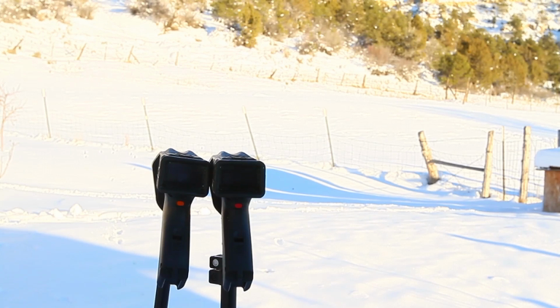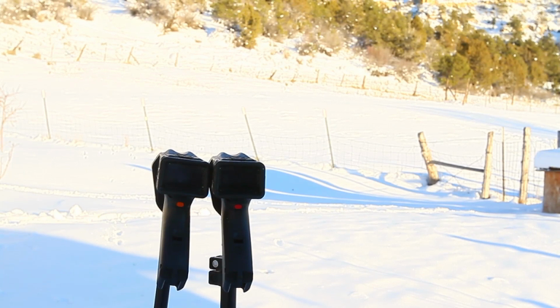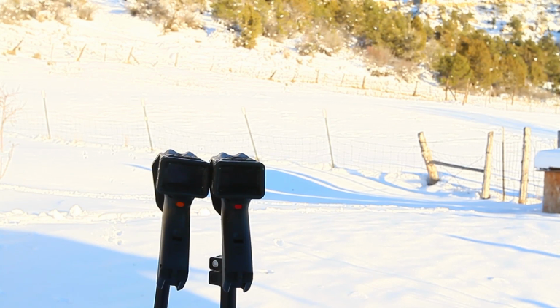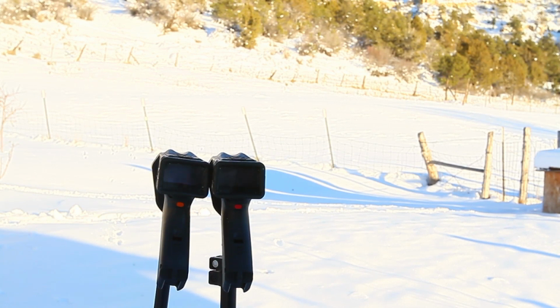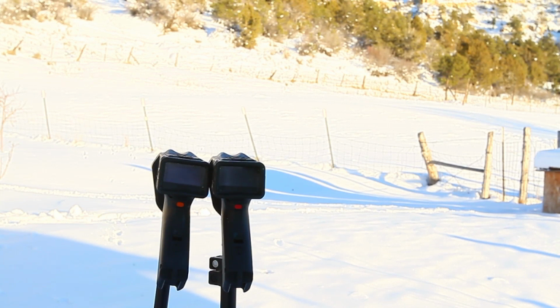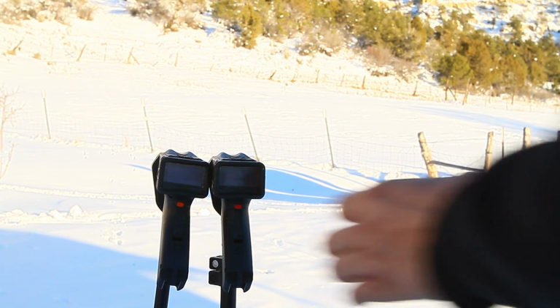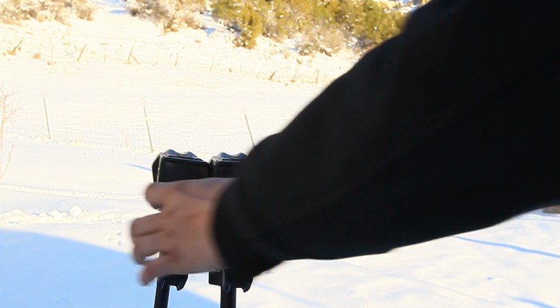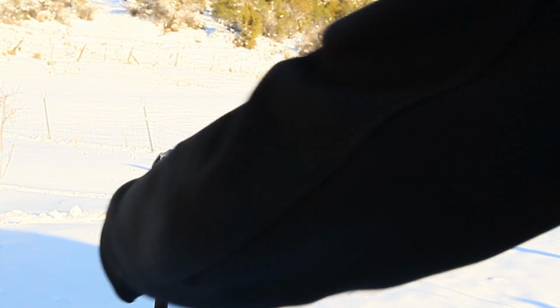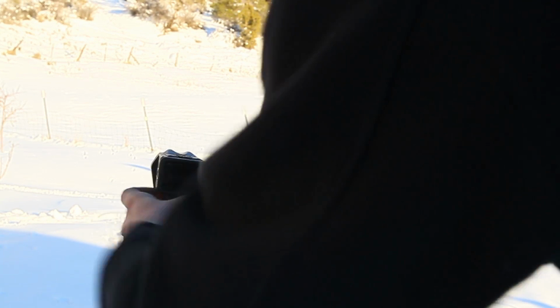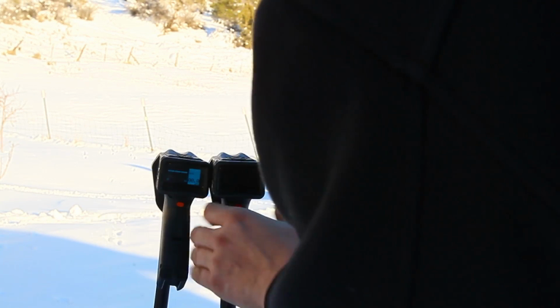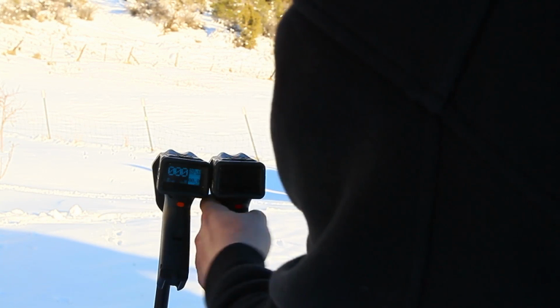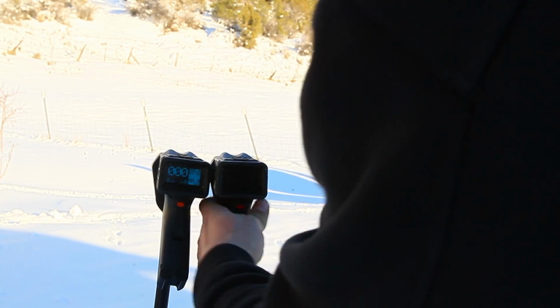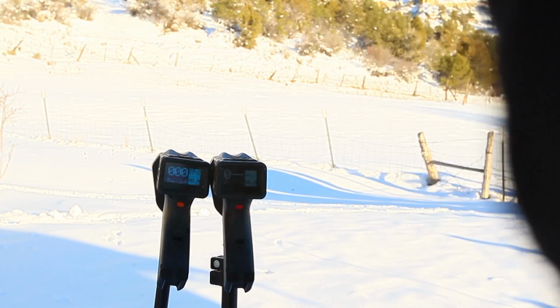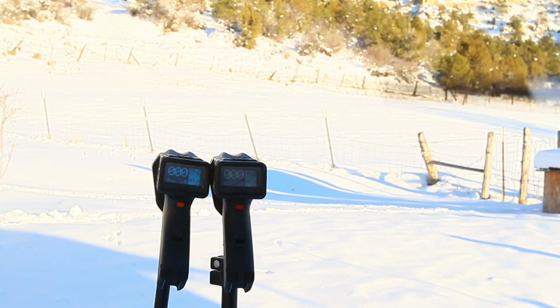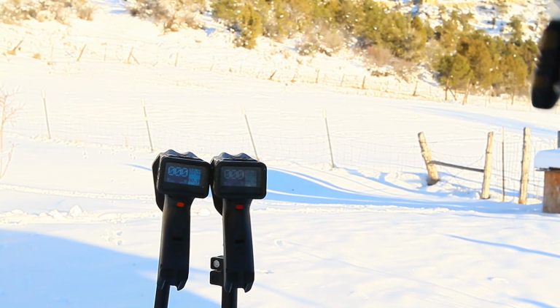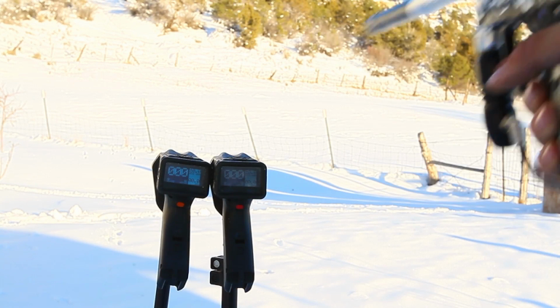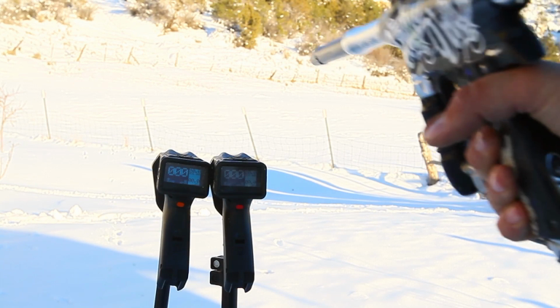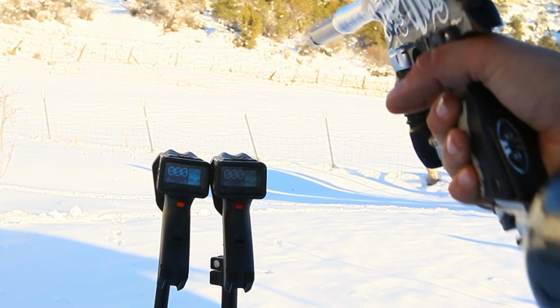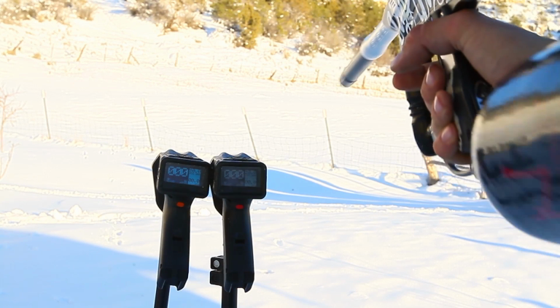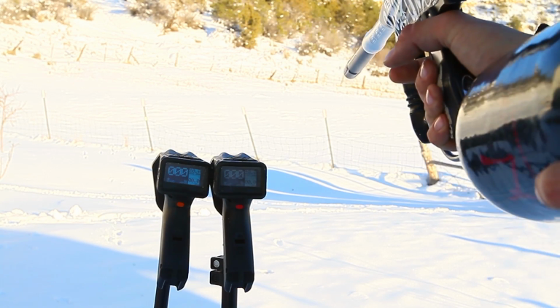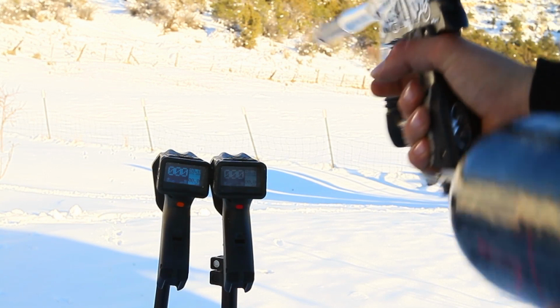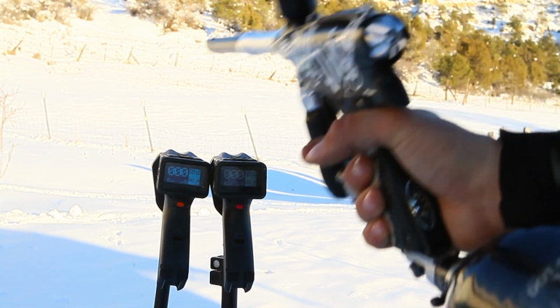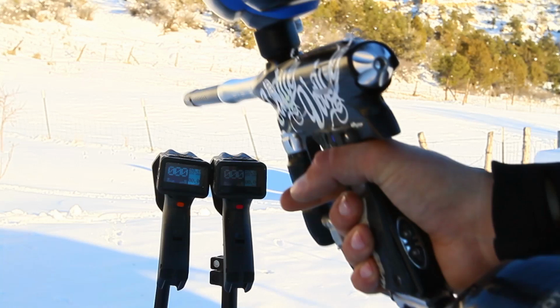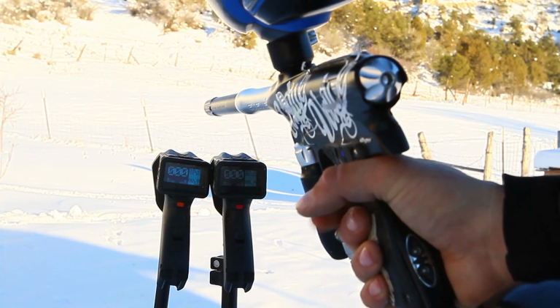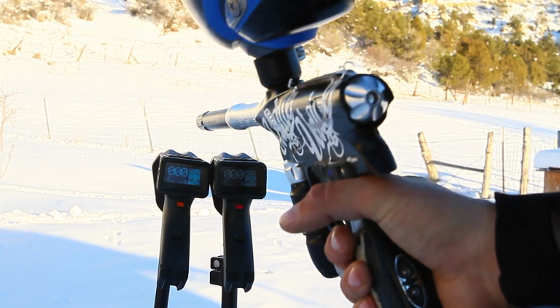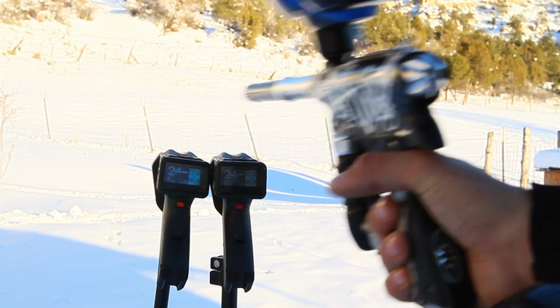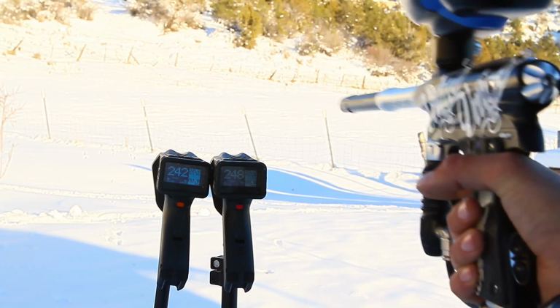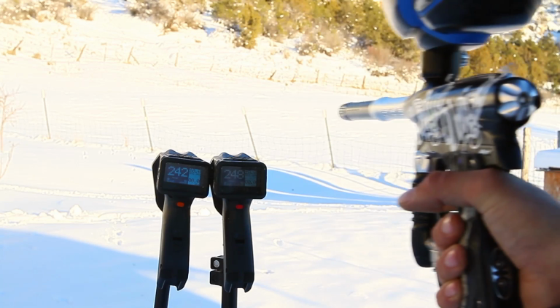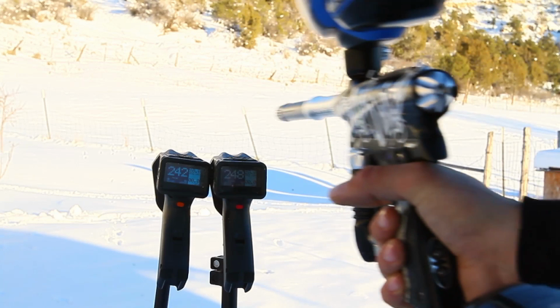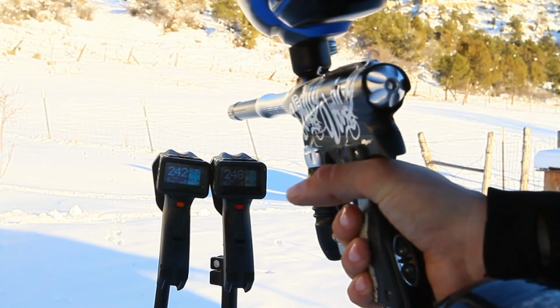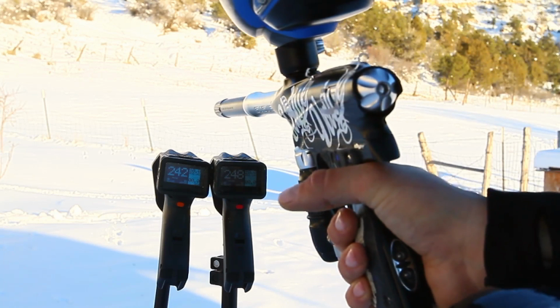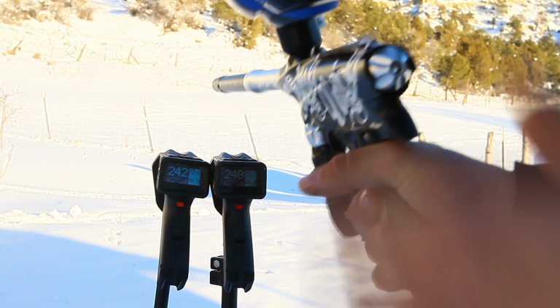Okay, we're going to try here. Another test. Hulse, chrono. 242, 248.